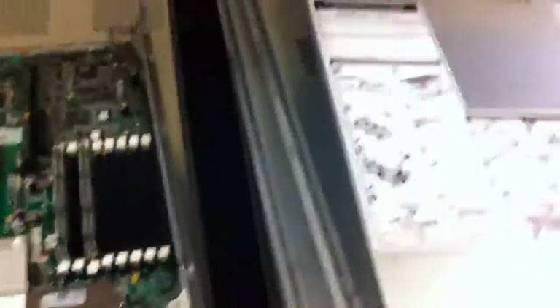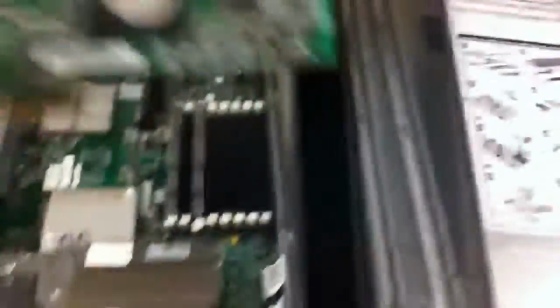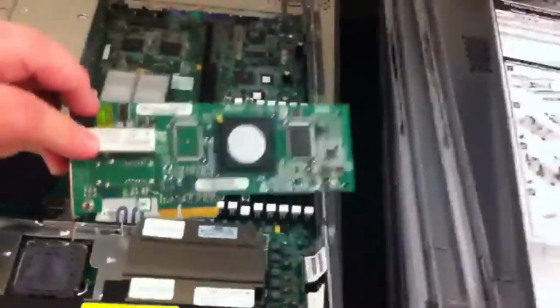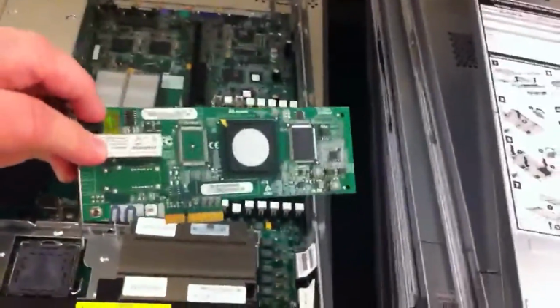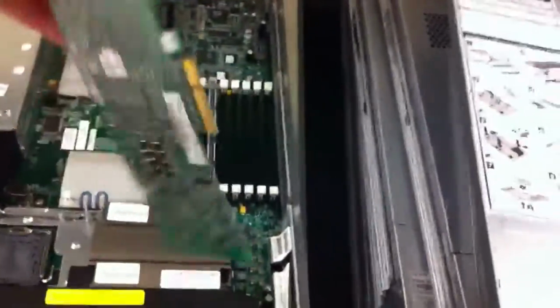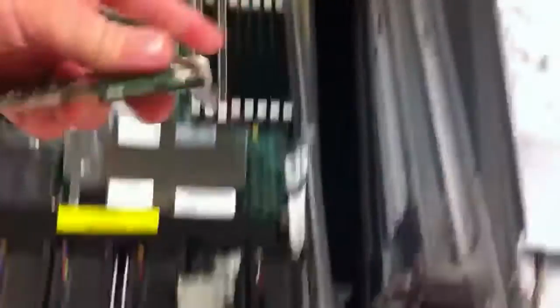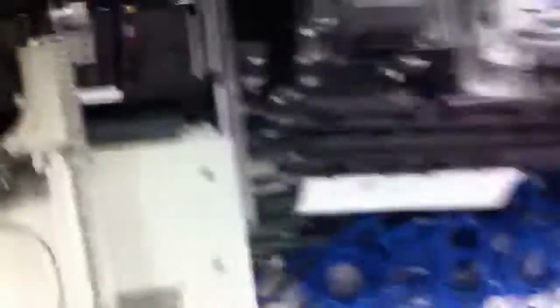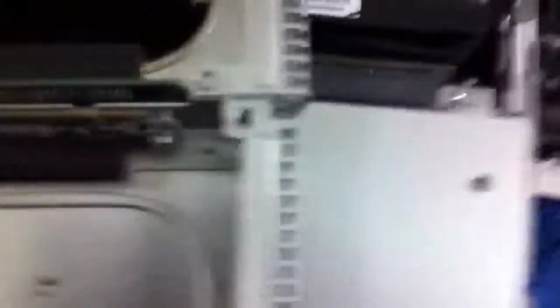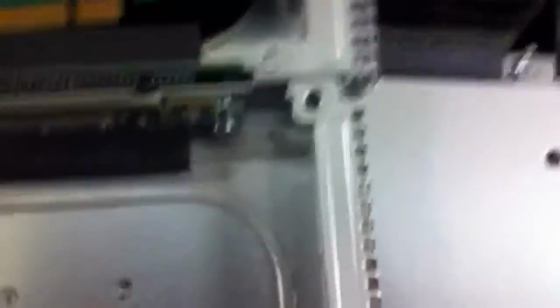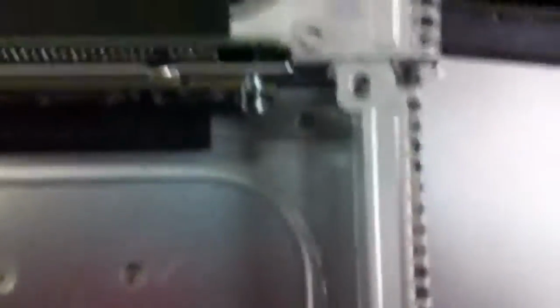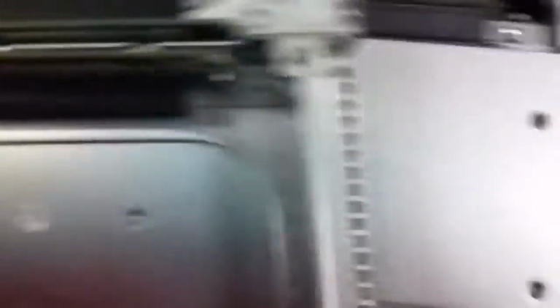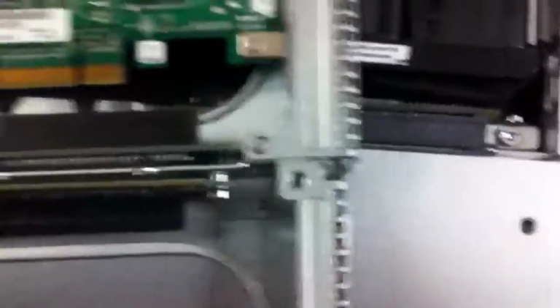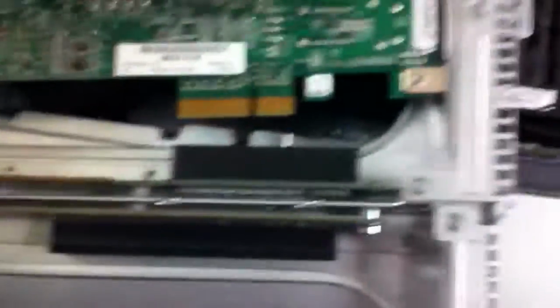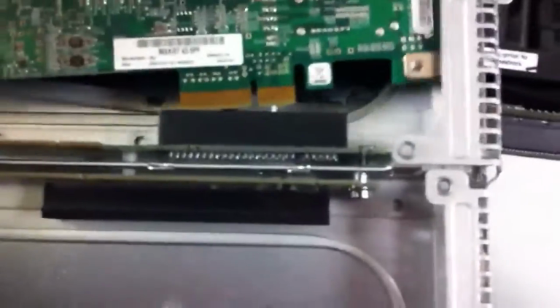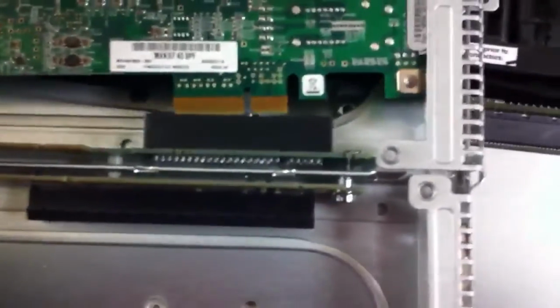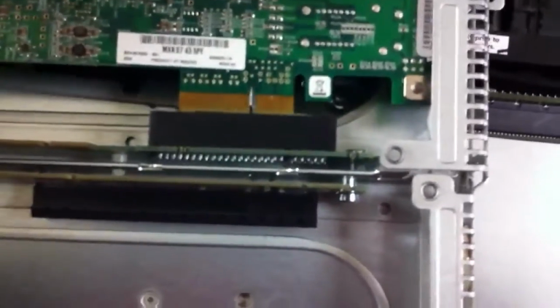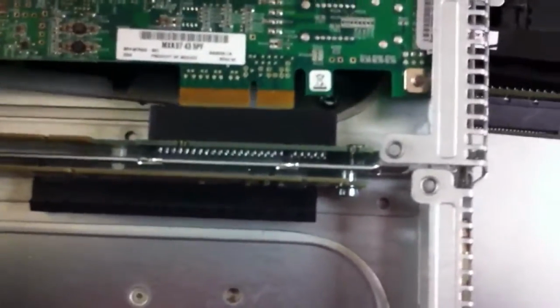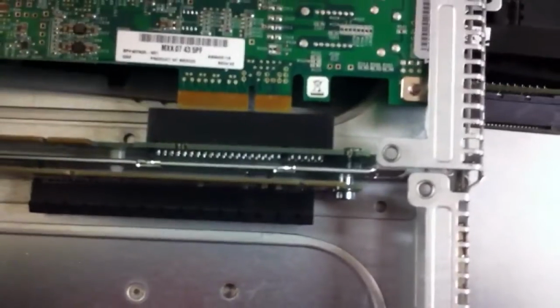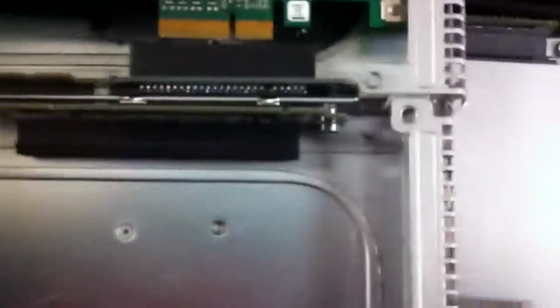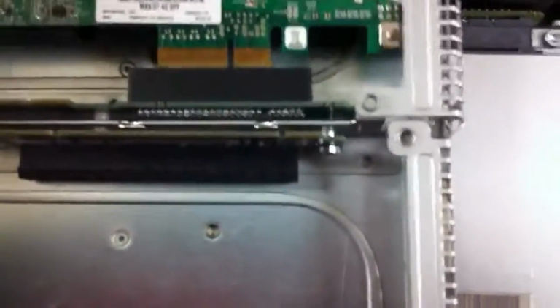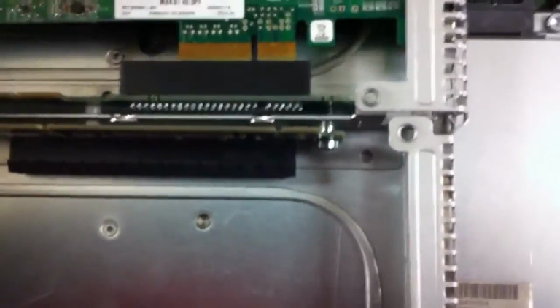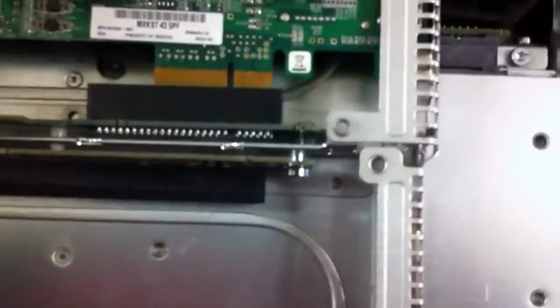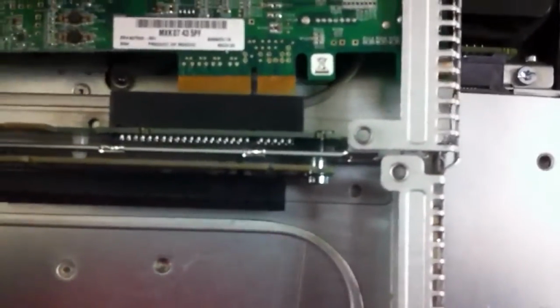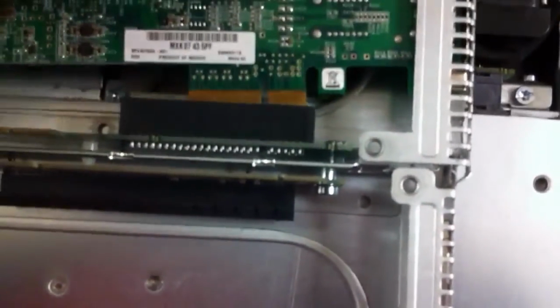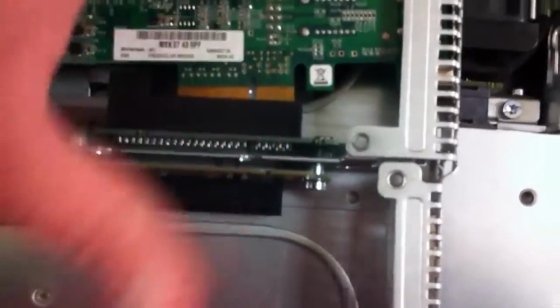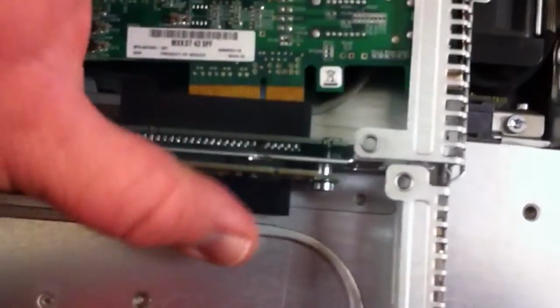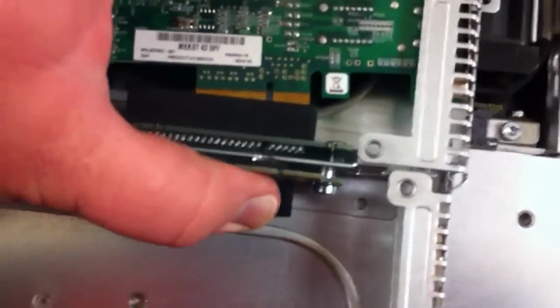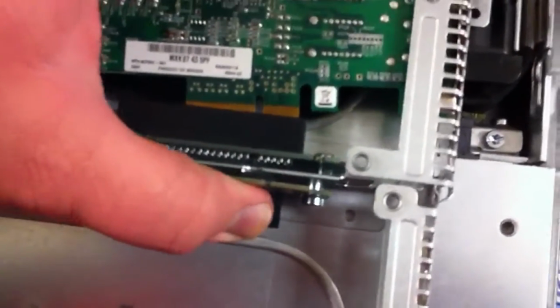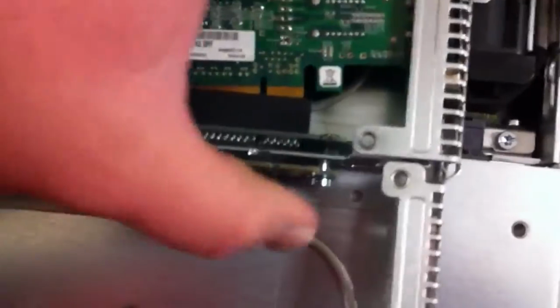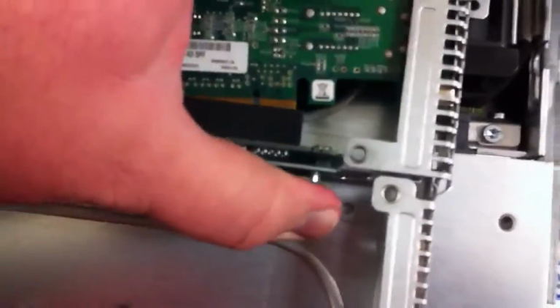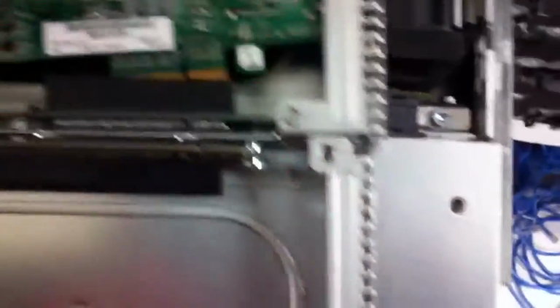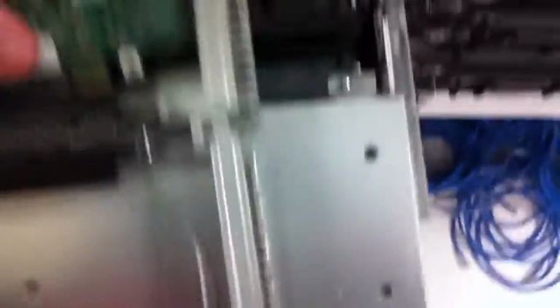Your HBA card is this, and it goes right in place like that — it'll come straight in and snap into place.